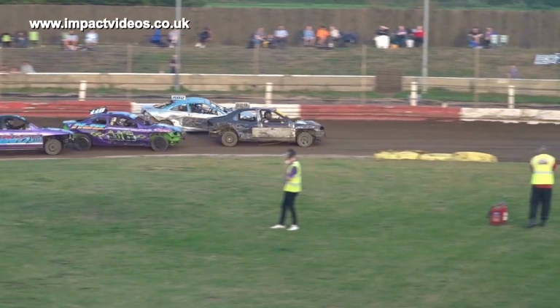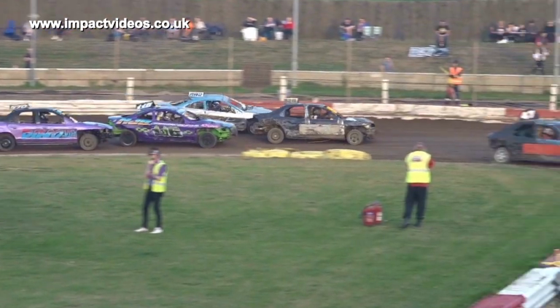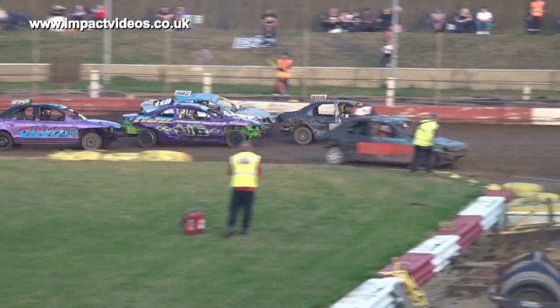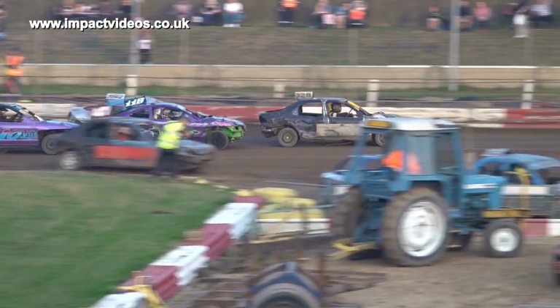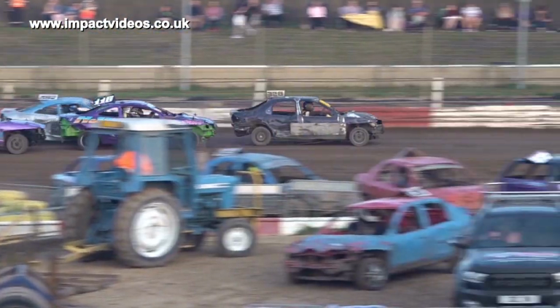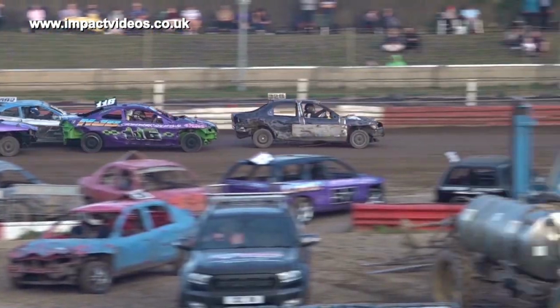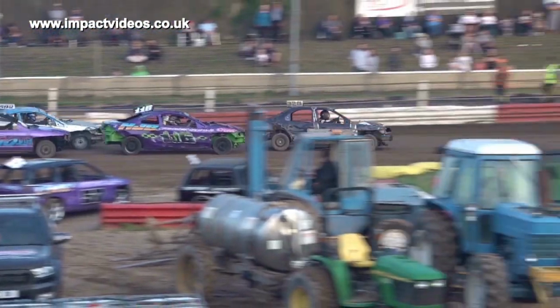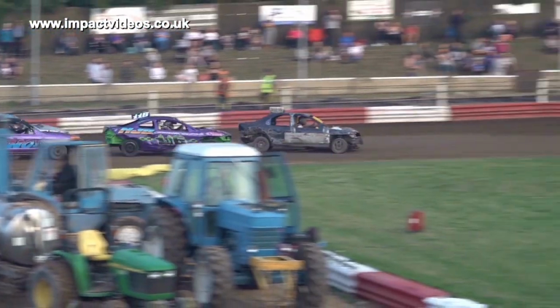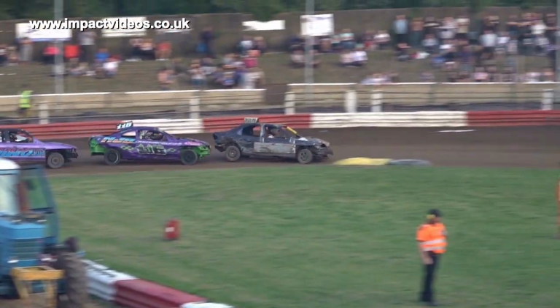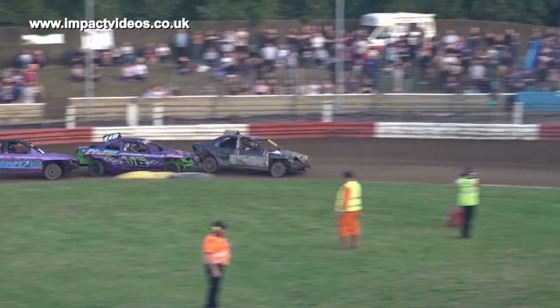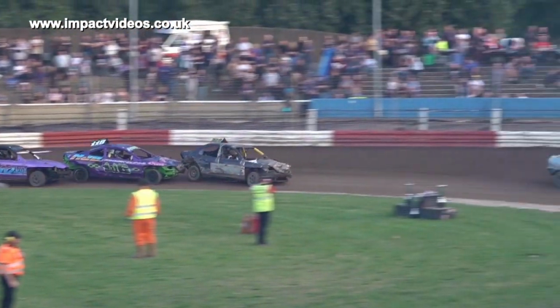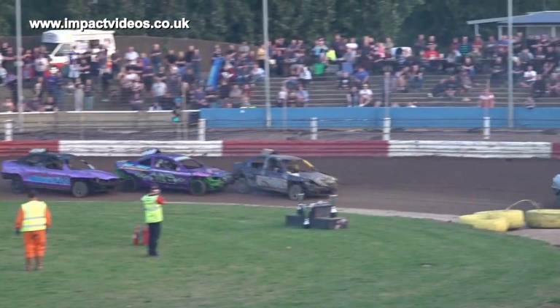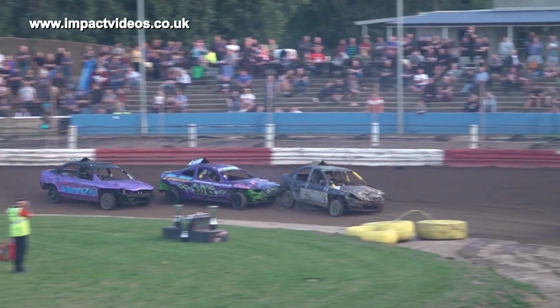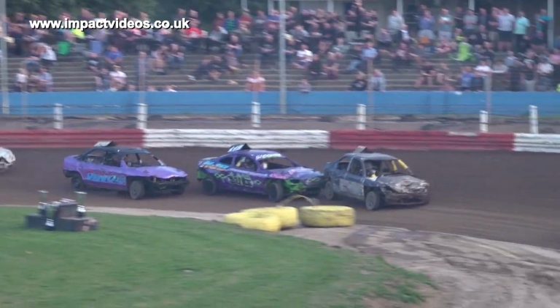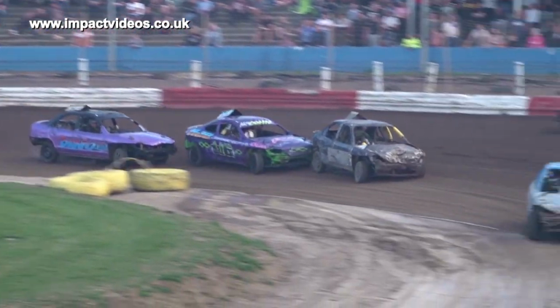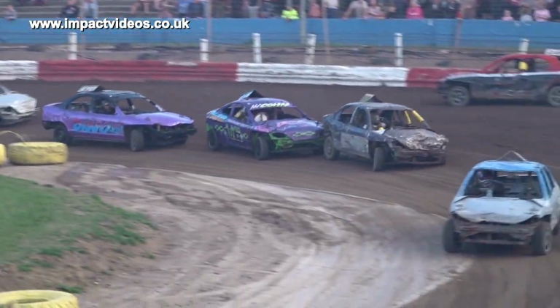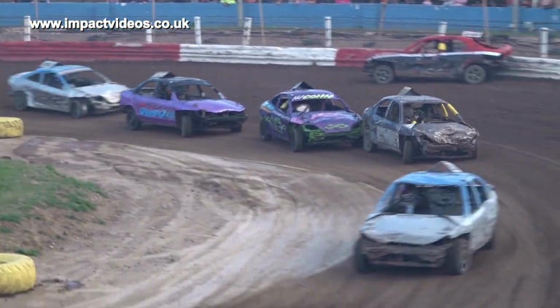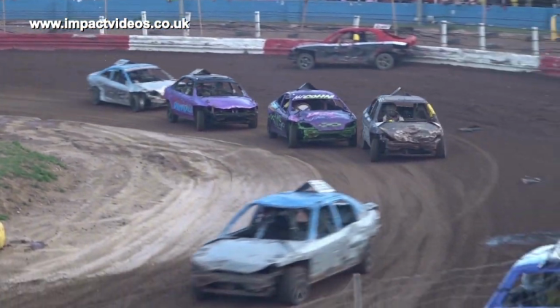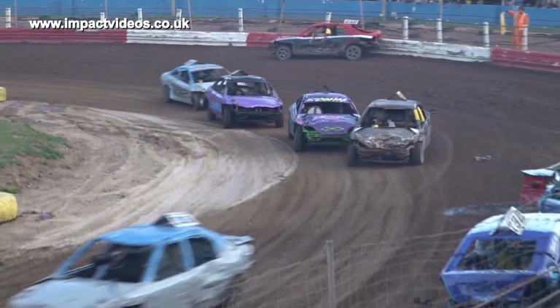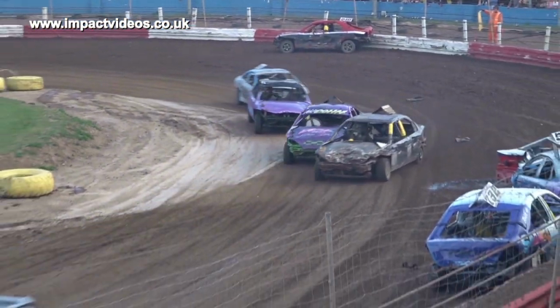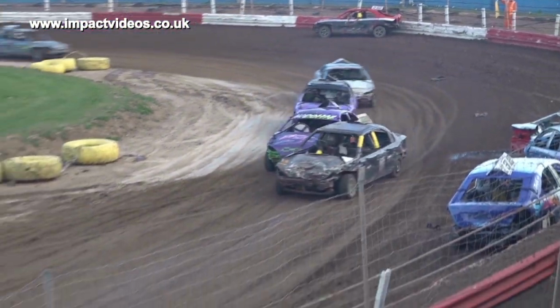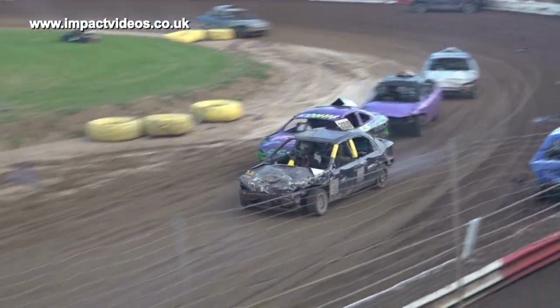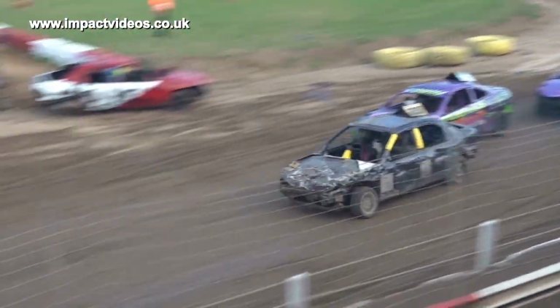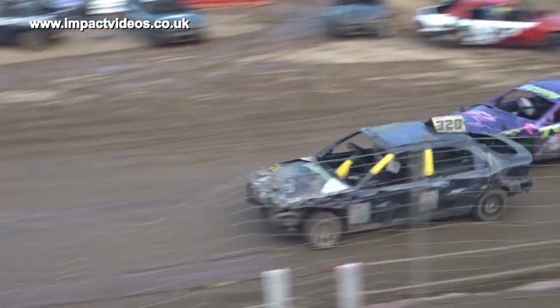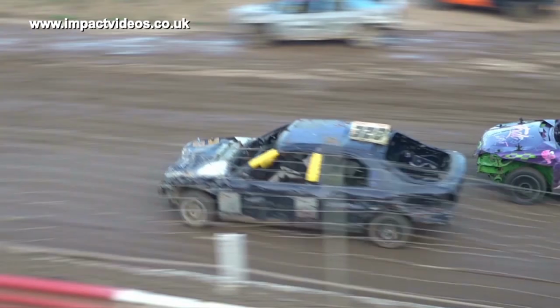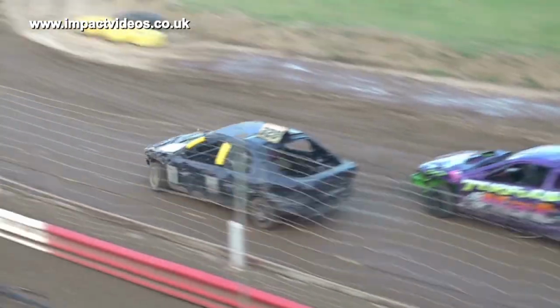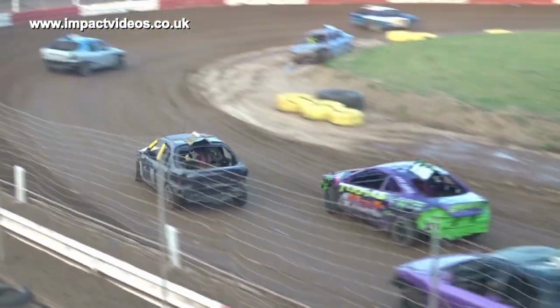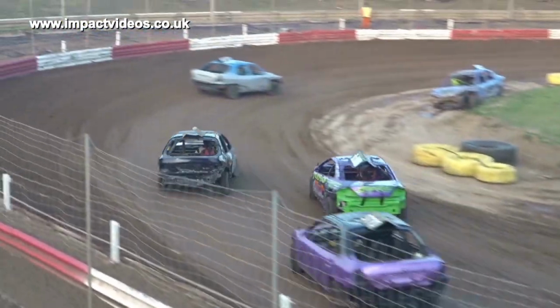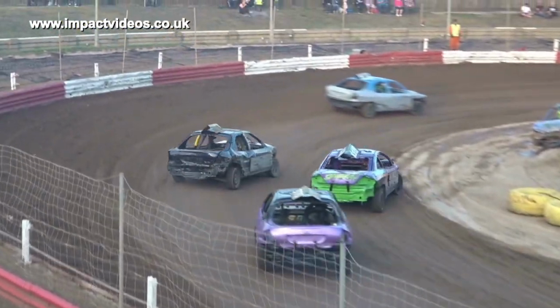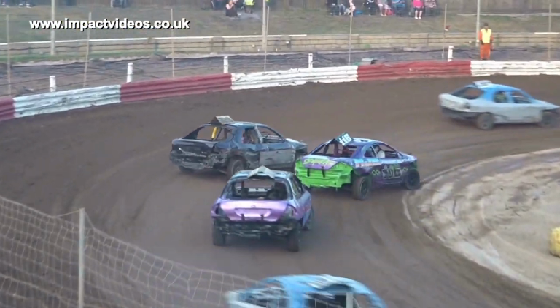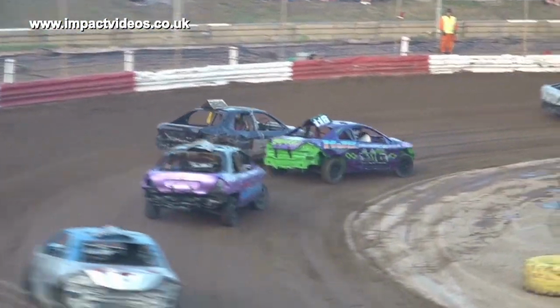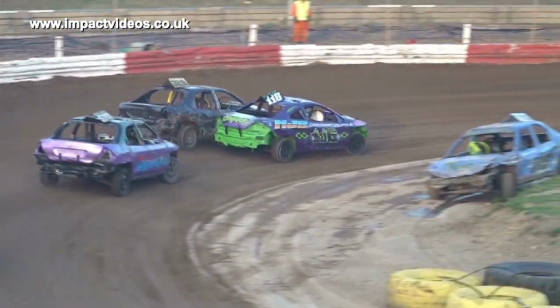Down the back straight and challenges for the lead. It's 3 laps to go now — 3.28, 1.16, and now they're all in with a chance here.